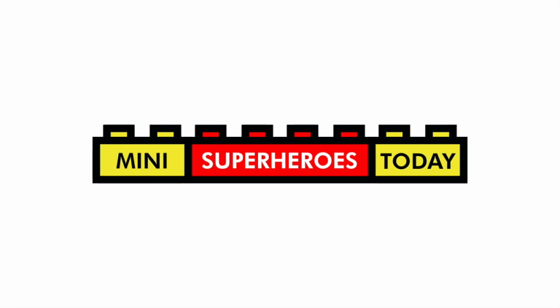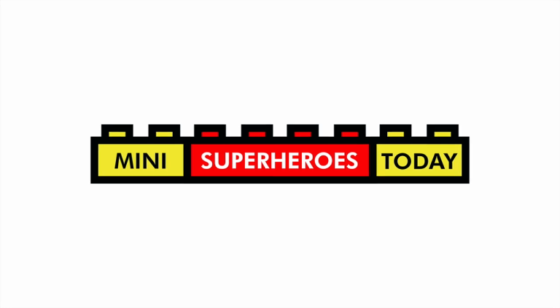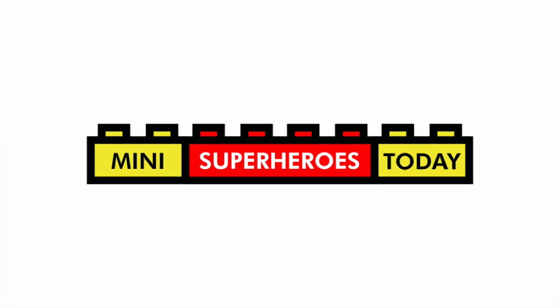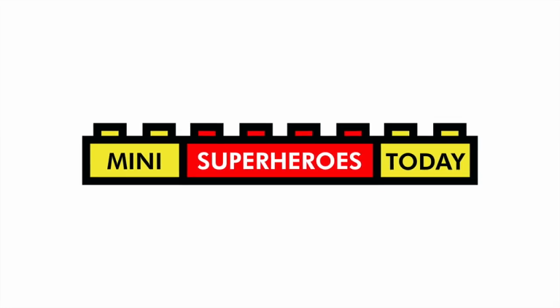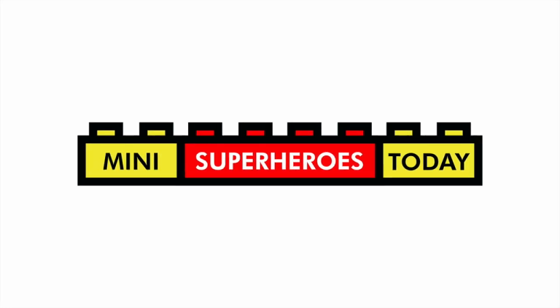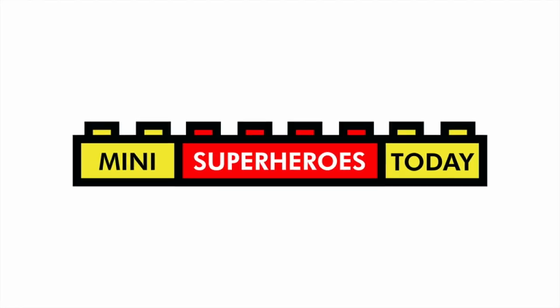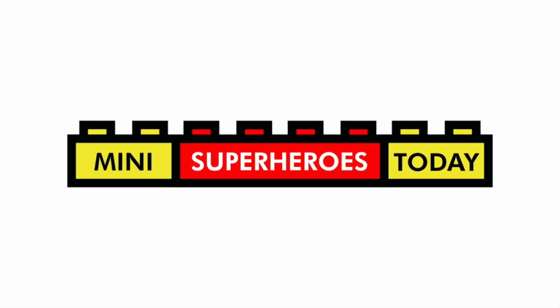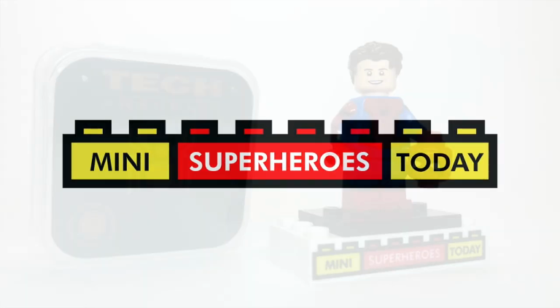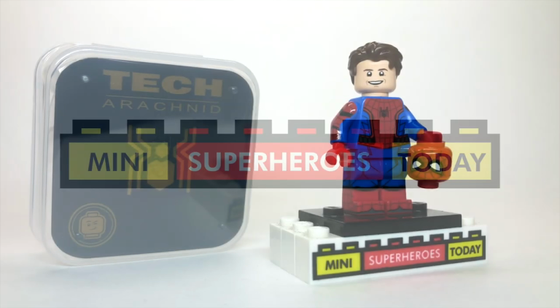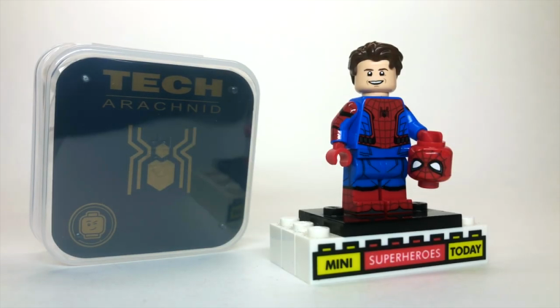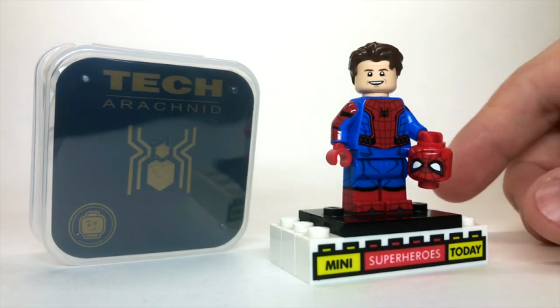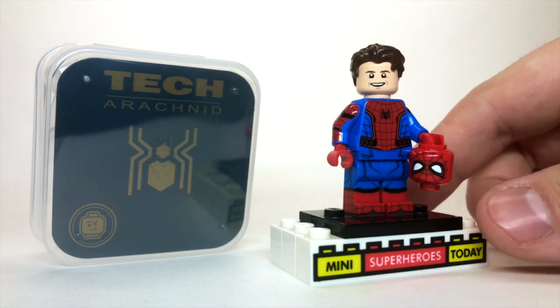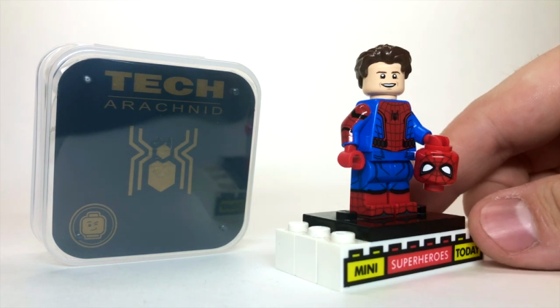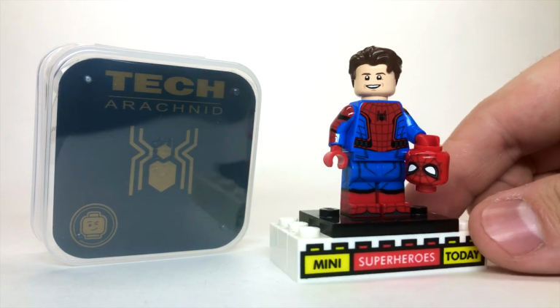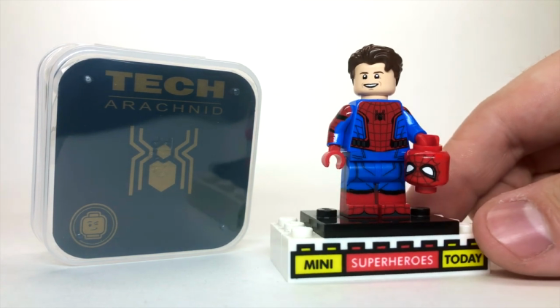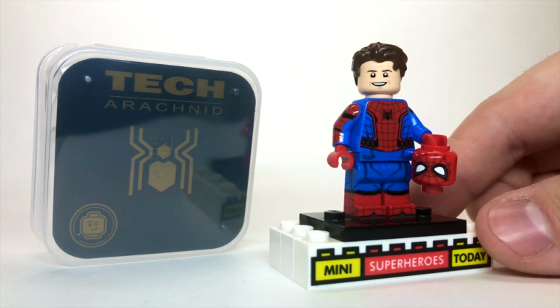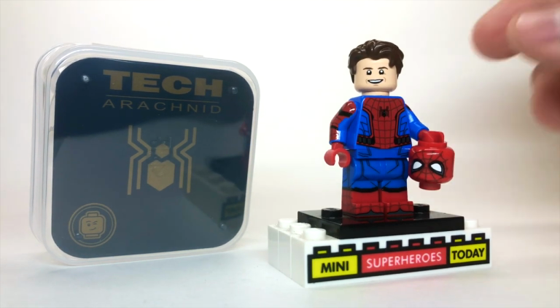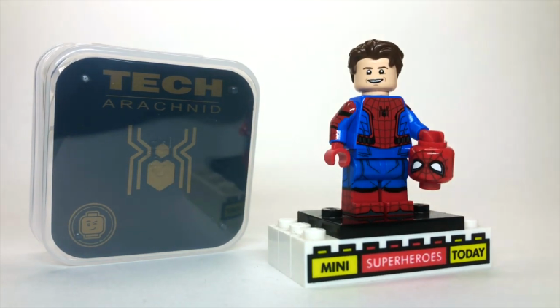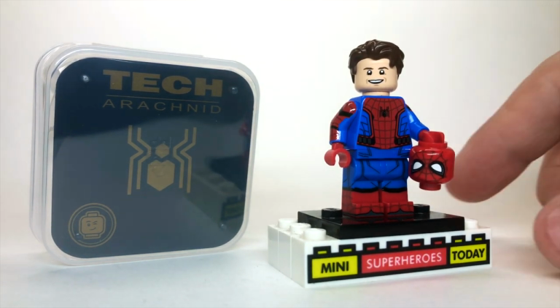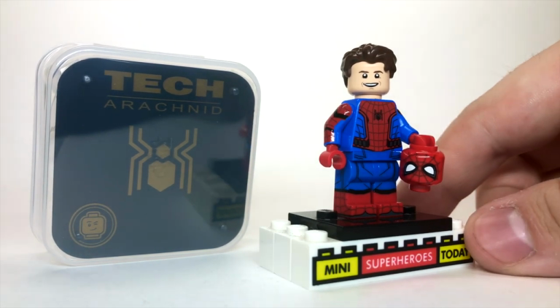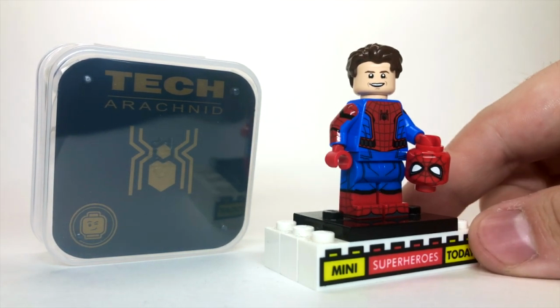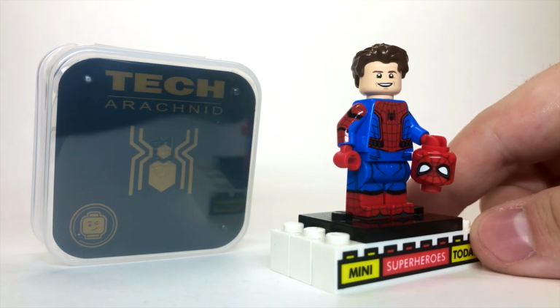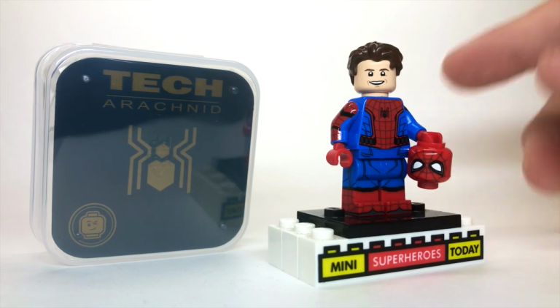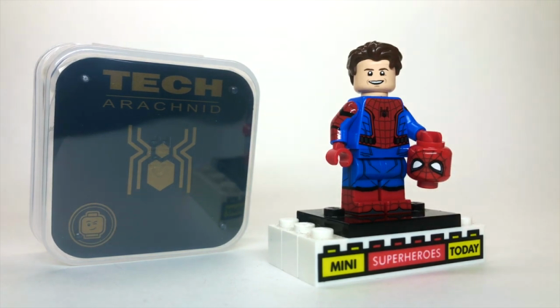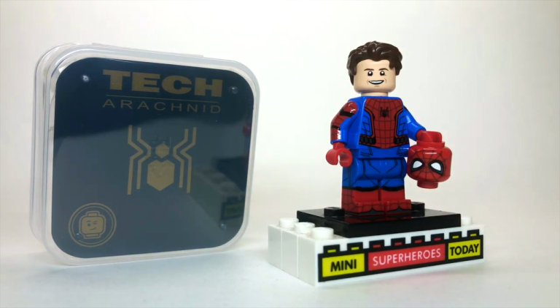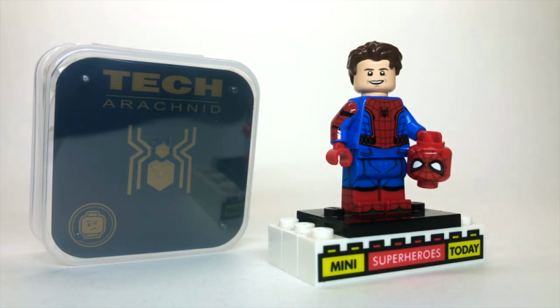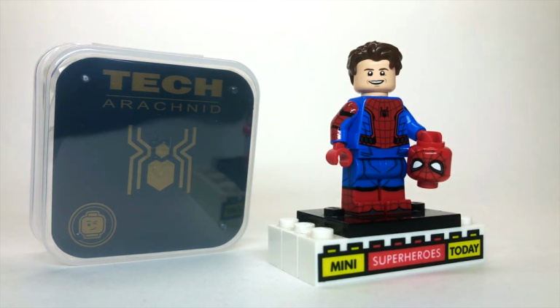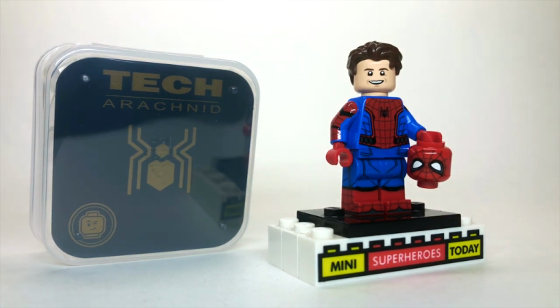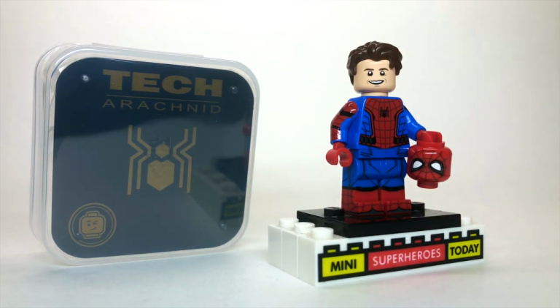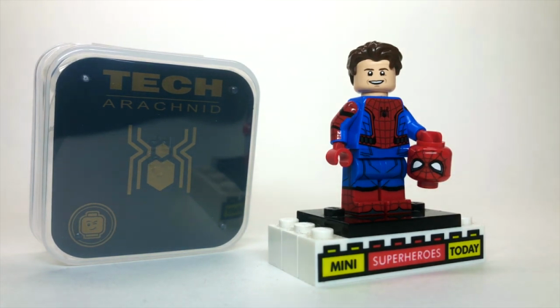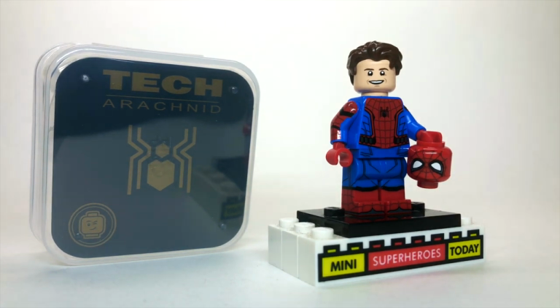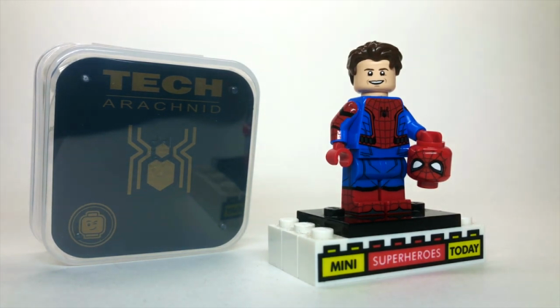What is up, you guys? This is Mini Superheroes Today. And in today's video, I'll be reviewing the new Tech Arachnid minifigure, which of course is the MCU Spider-Man based on Tom Holland, that comes from my friends over at Phoenix Customs, LLC.